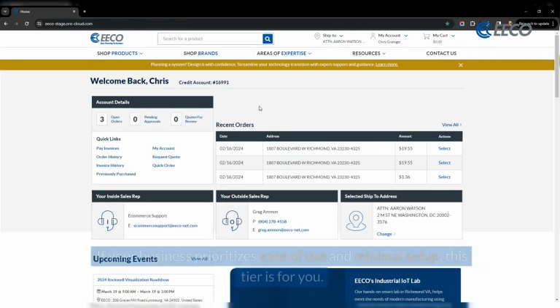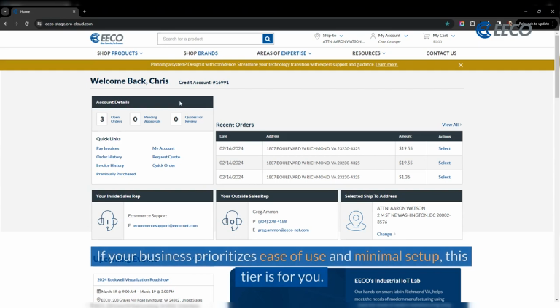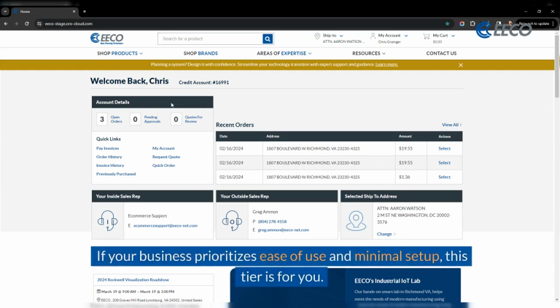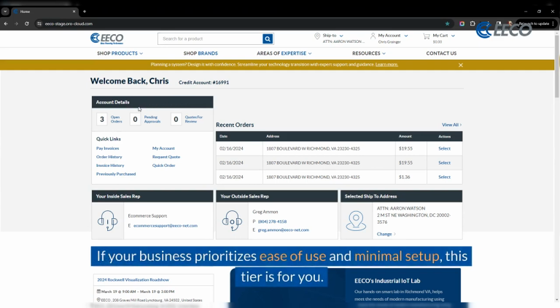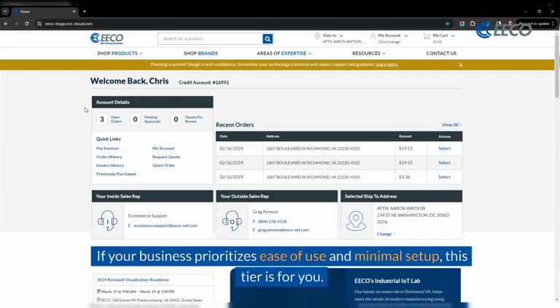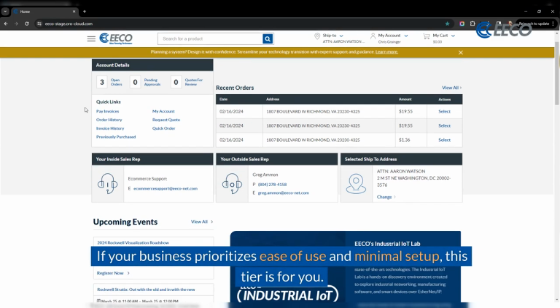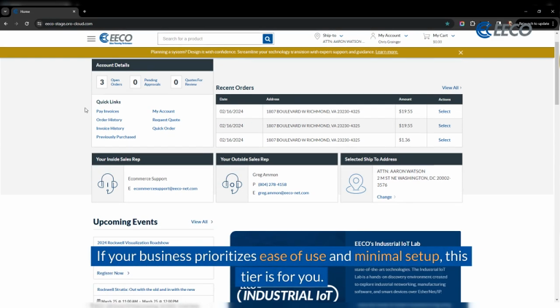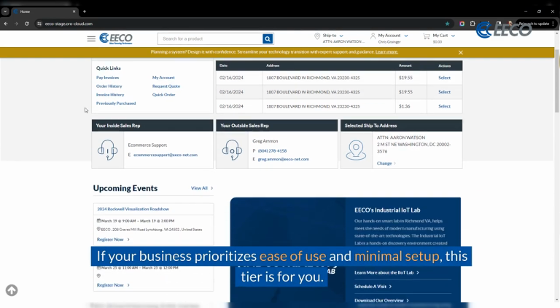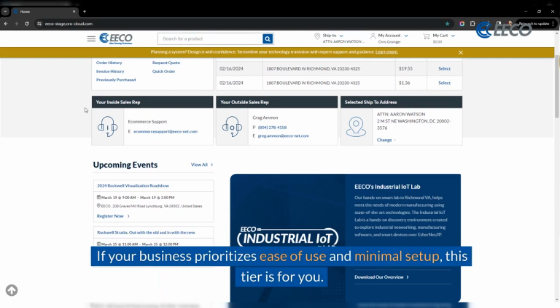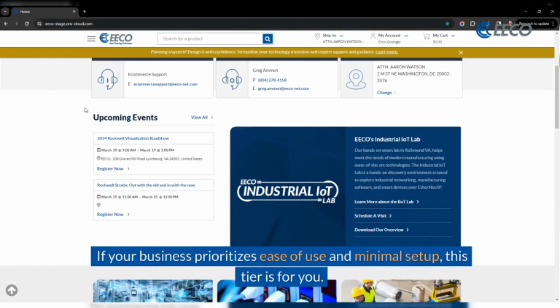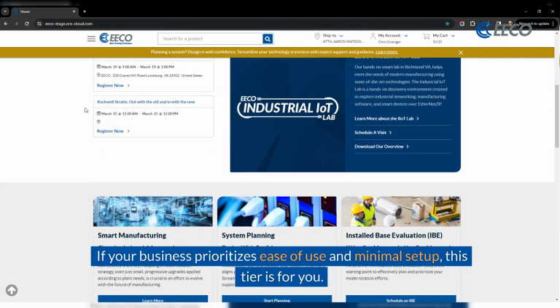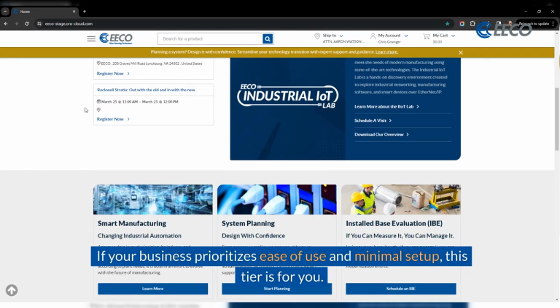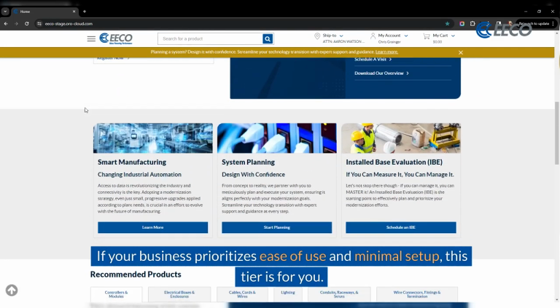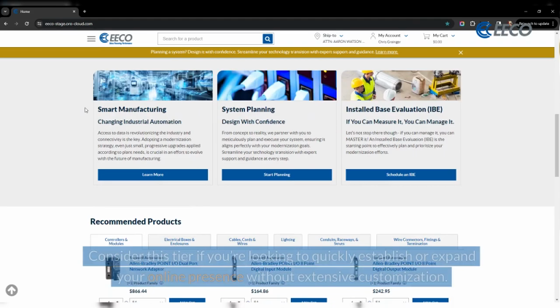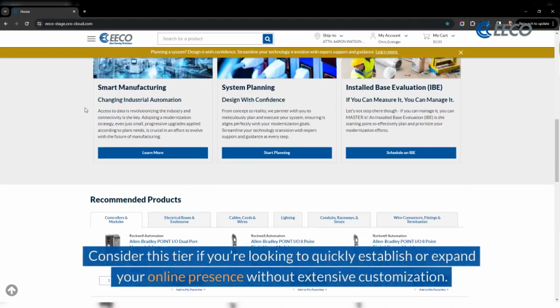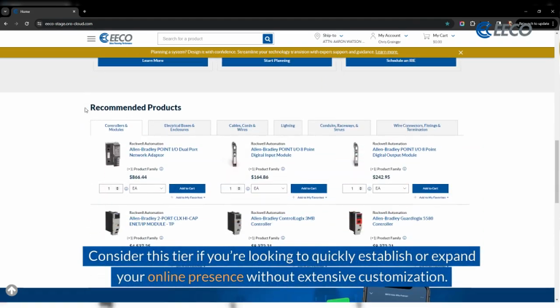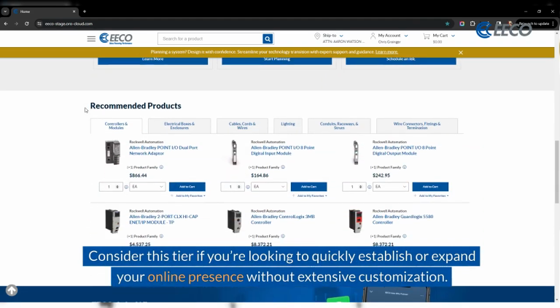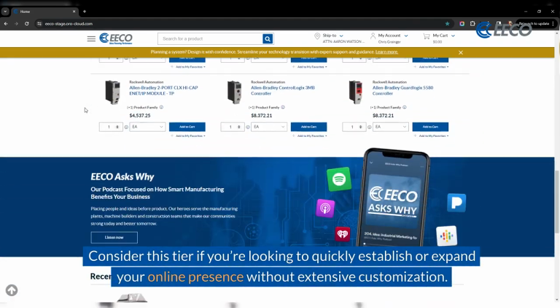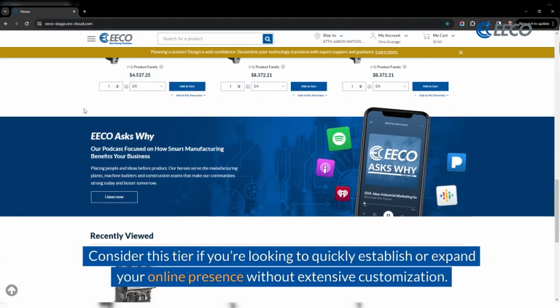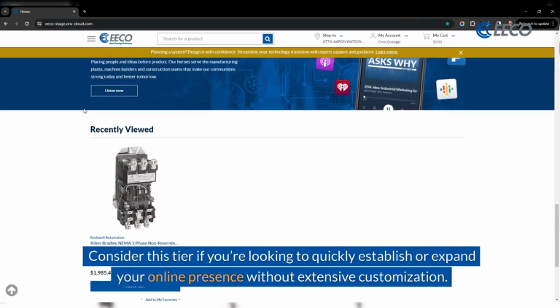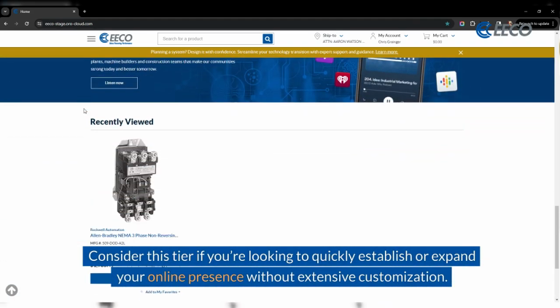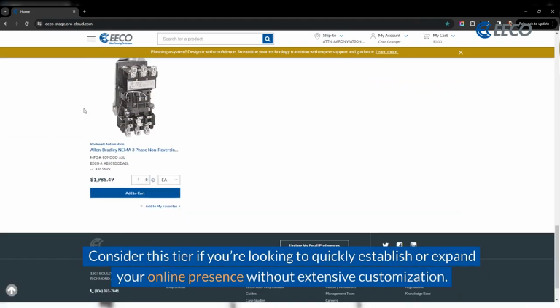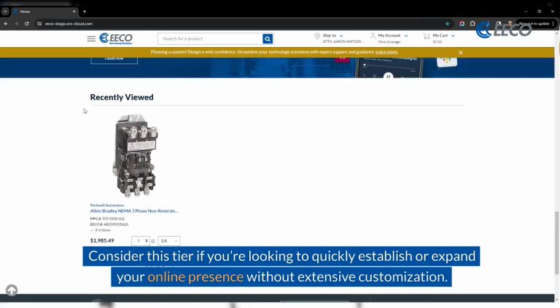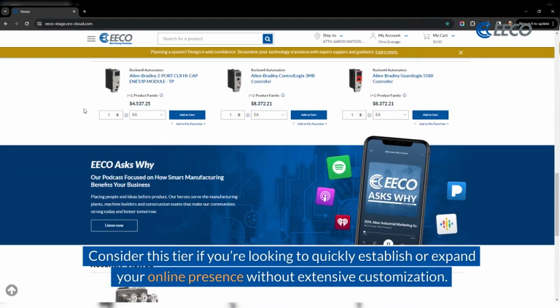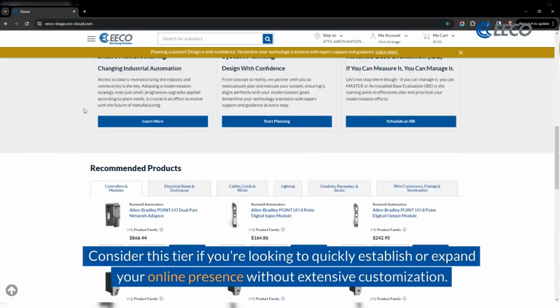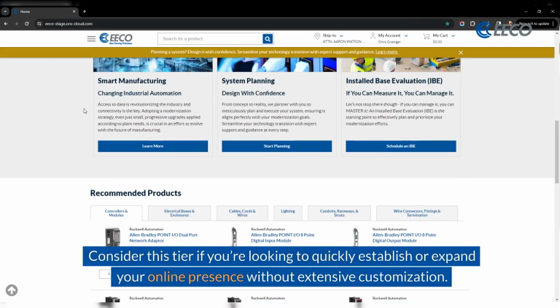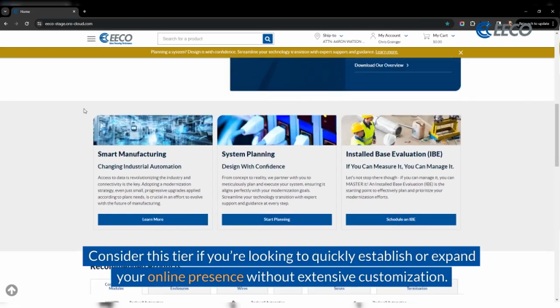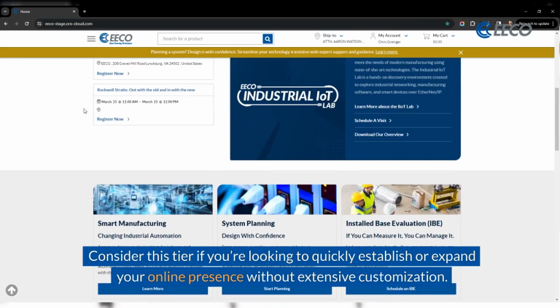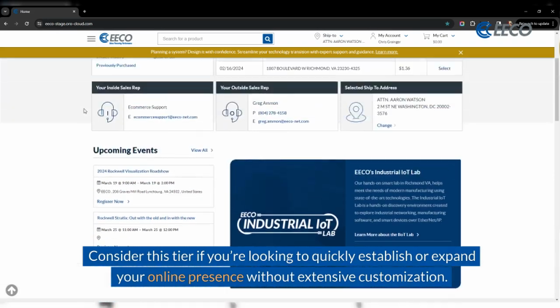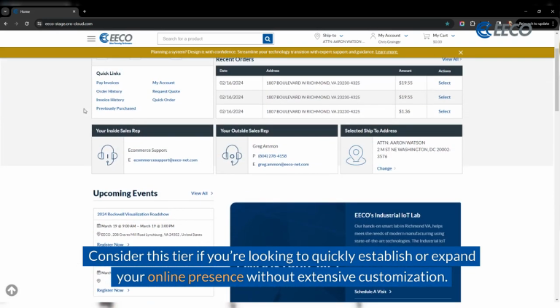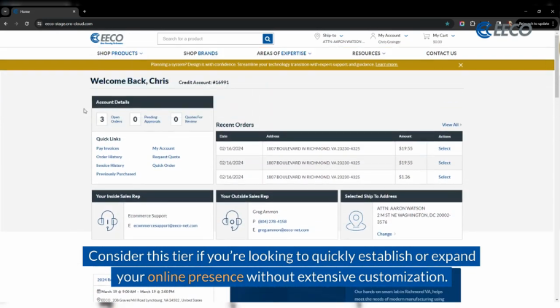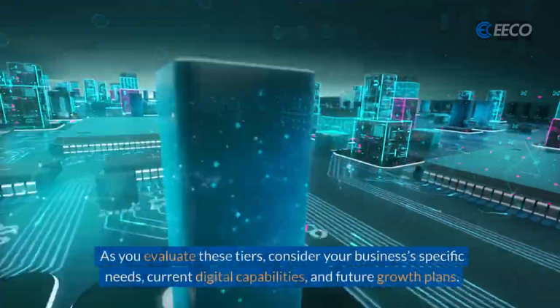If your business prioritizes ease of use and minimal setup, this tier is for you. Consider this your tier if you're looking to quickly establish or expand your online presence without extensive customization.